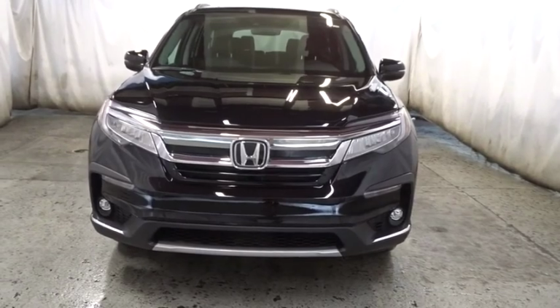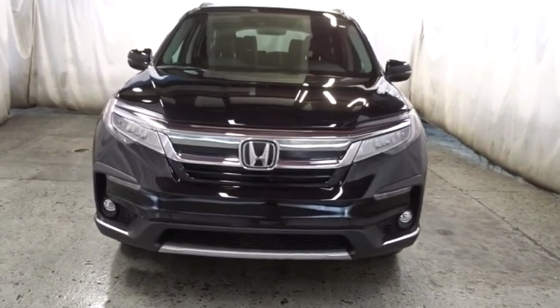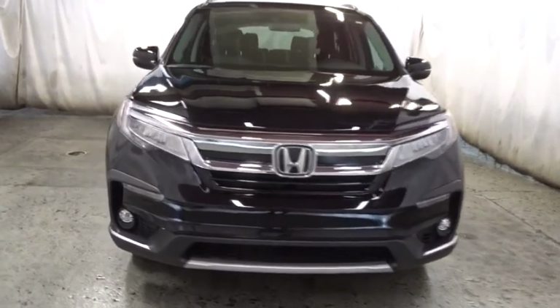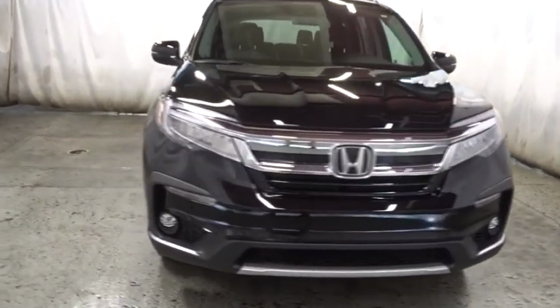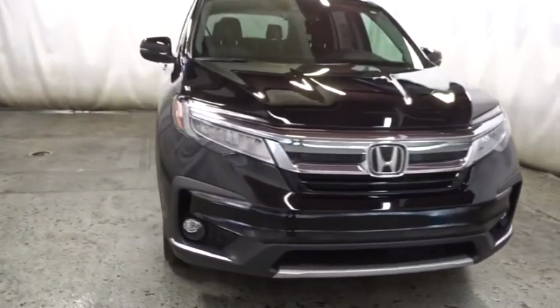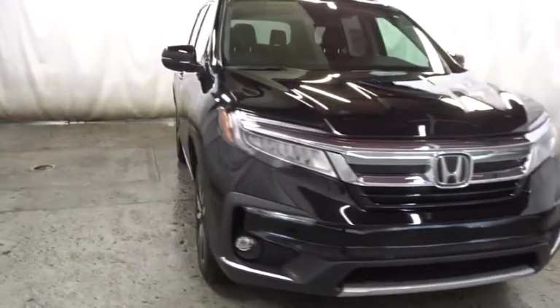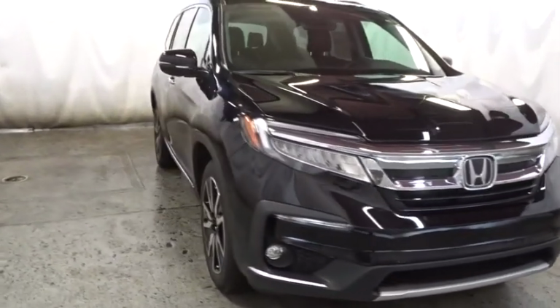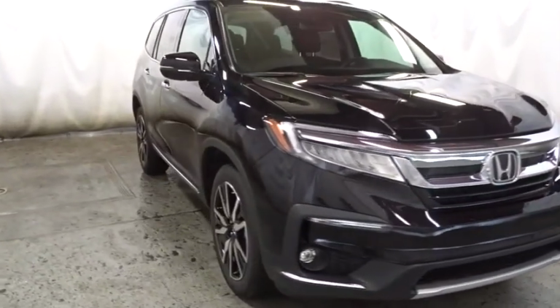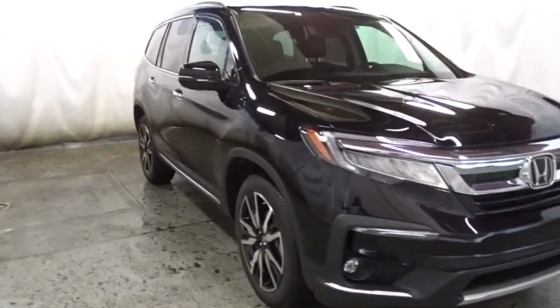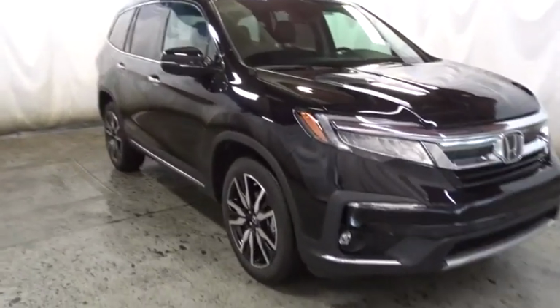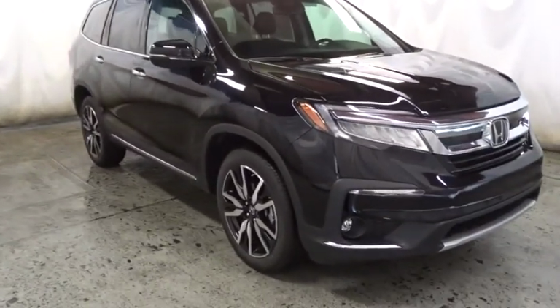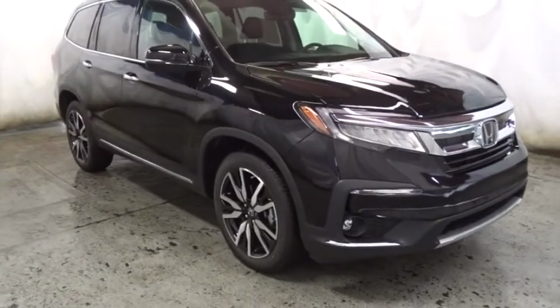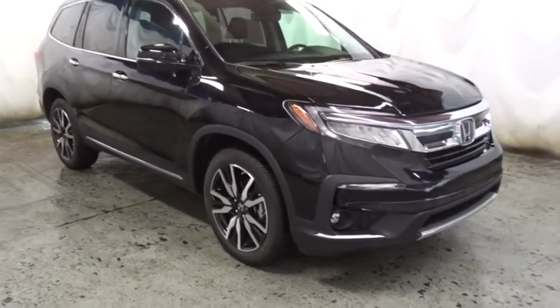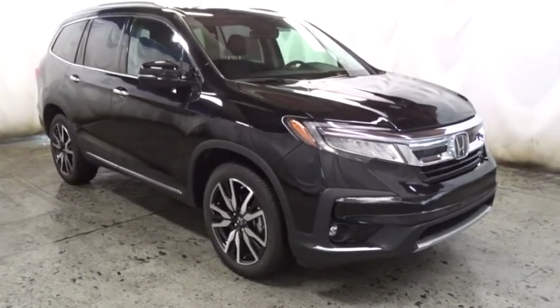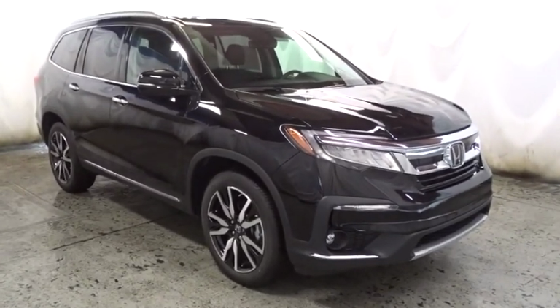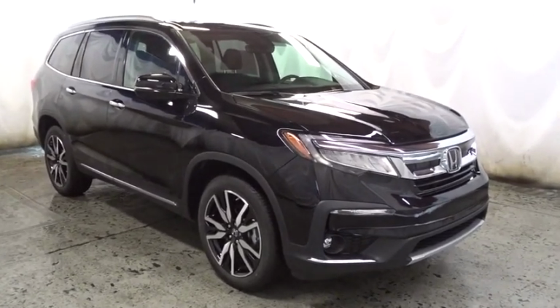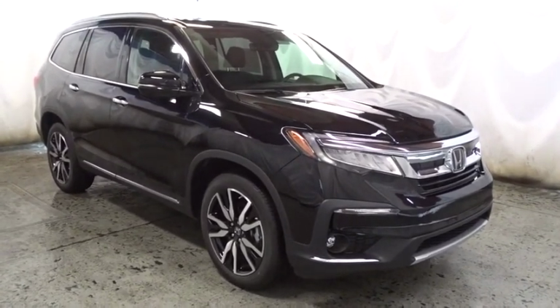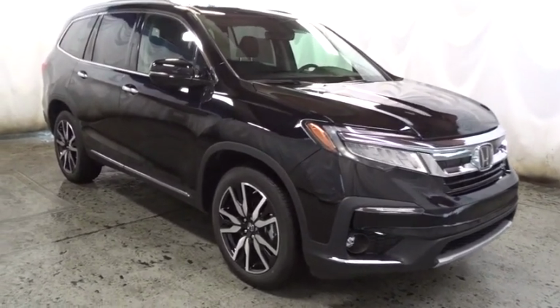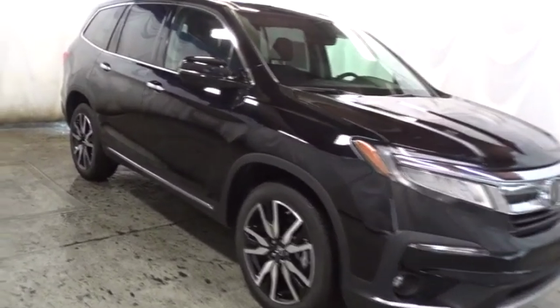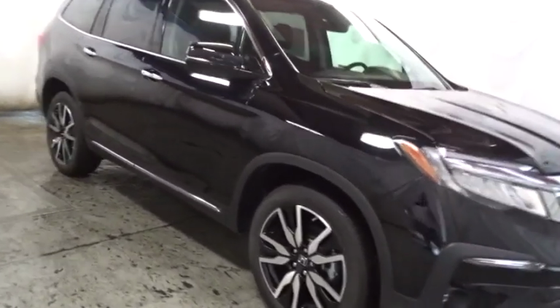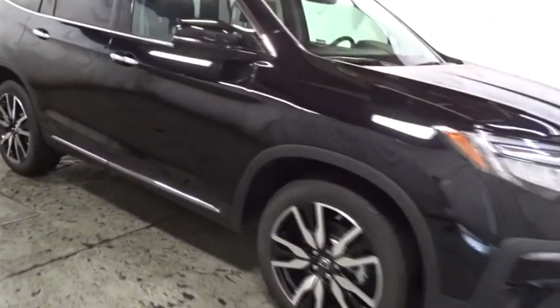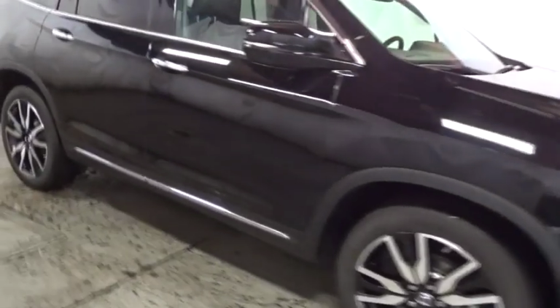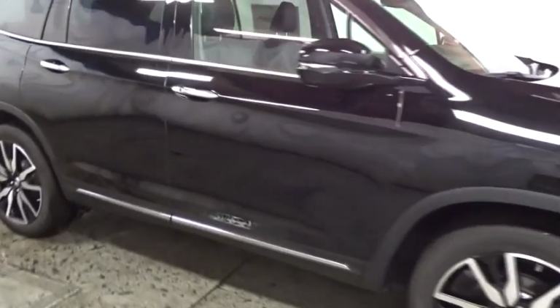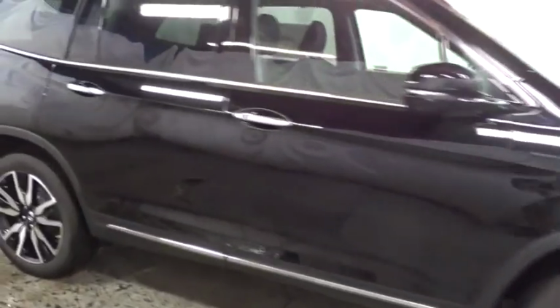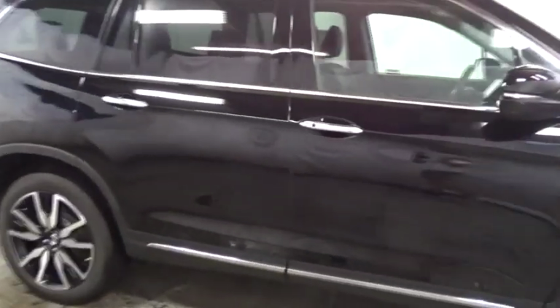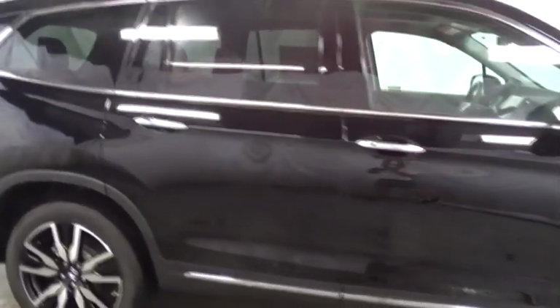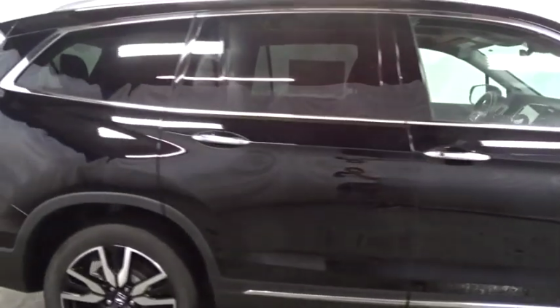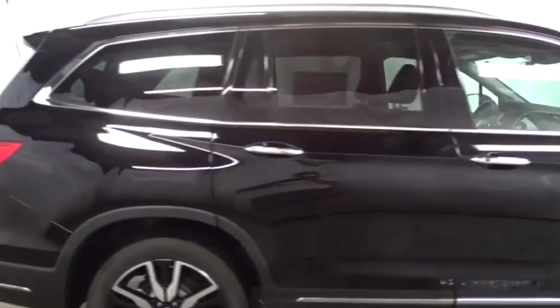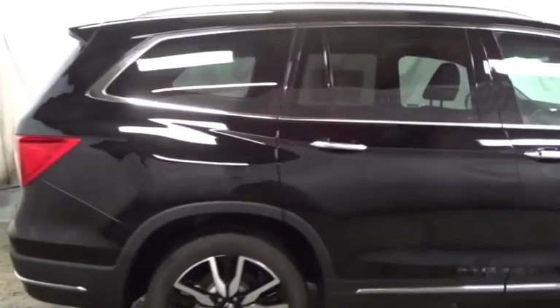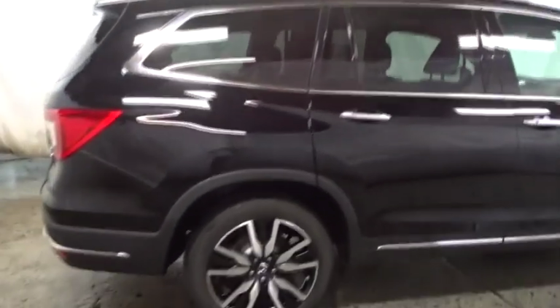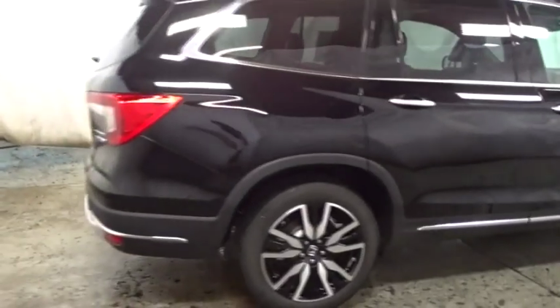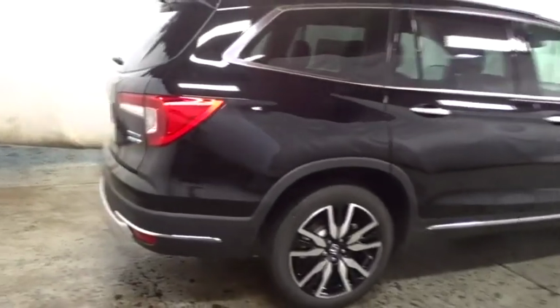This vehicle has less than 100 miles. Here are some of this vehicle's great options: keyless entry, backup camera, Bluetooth, leather-wrapped steering wheel, fog light, compass, trip computer, auxiliary audio input, HD radio.